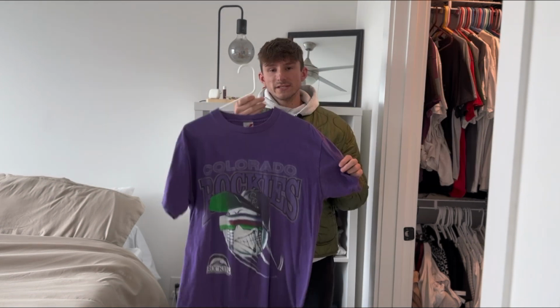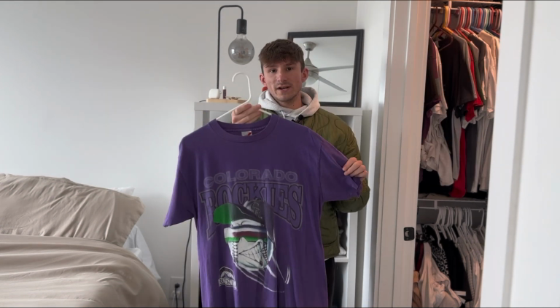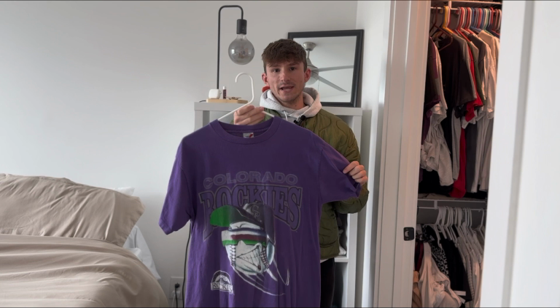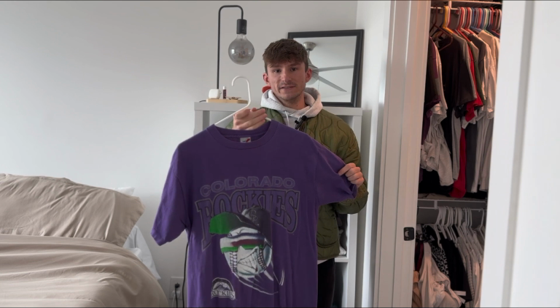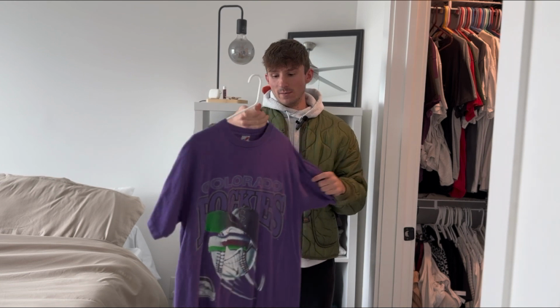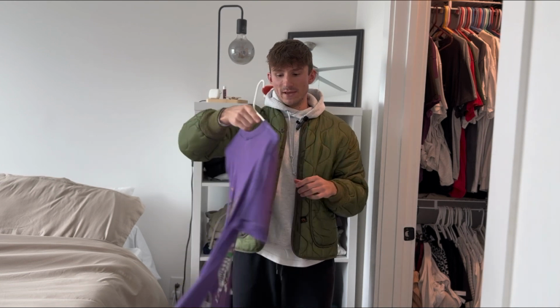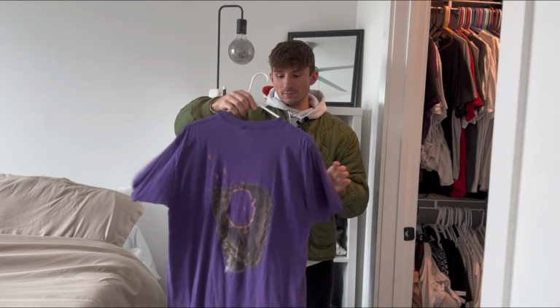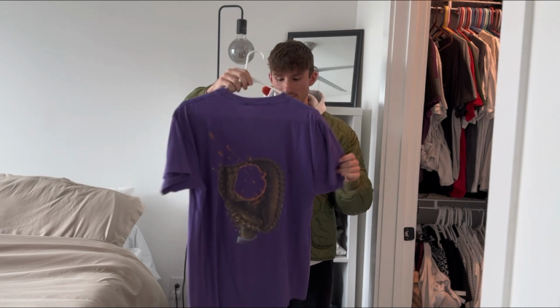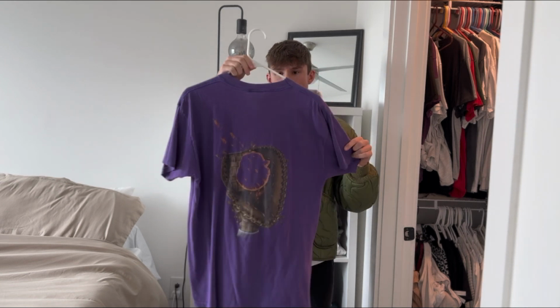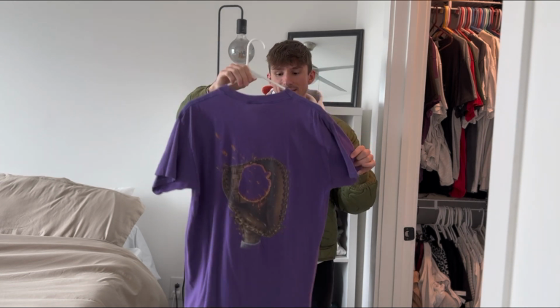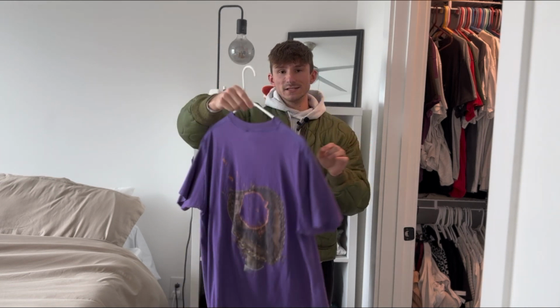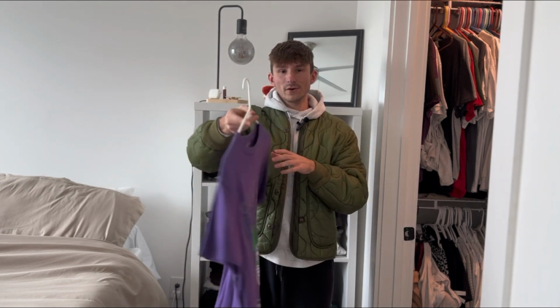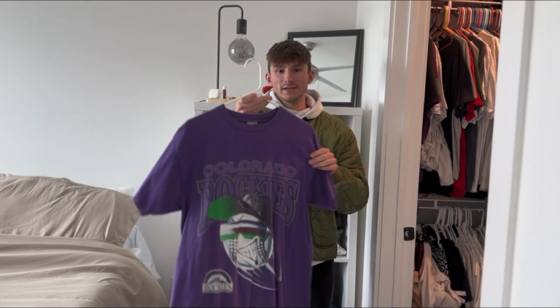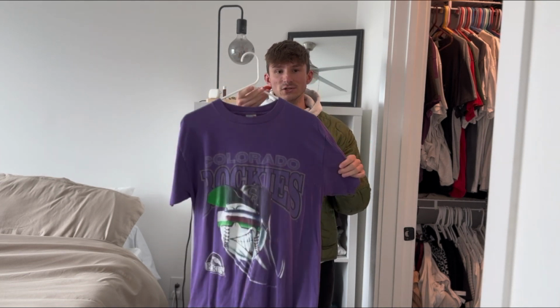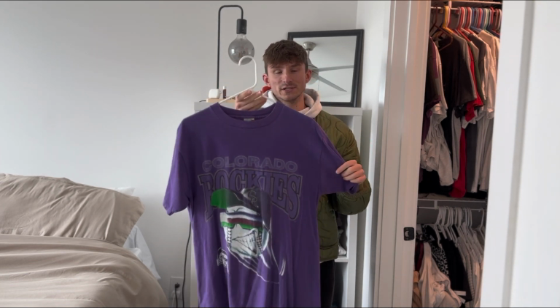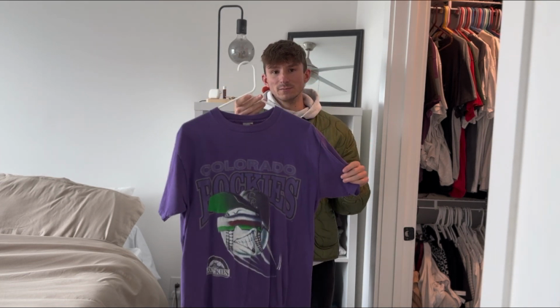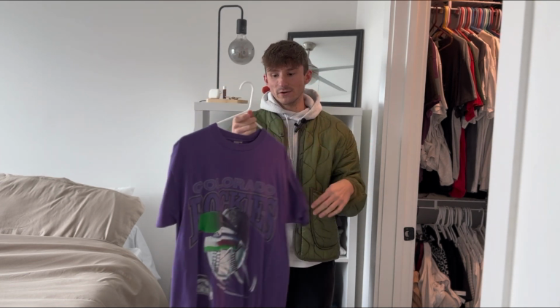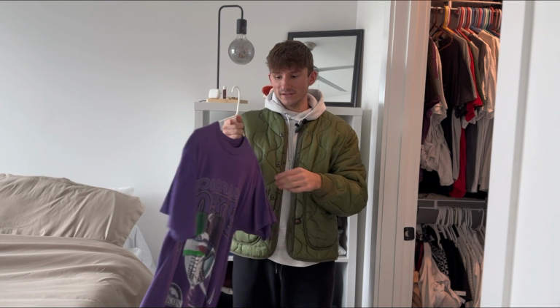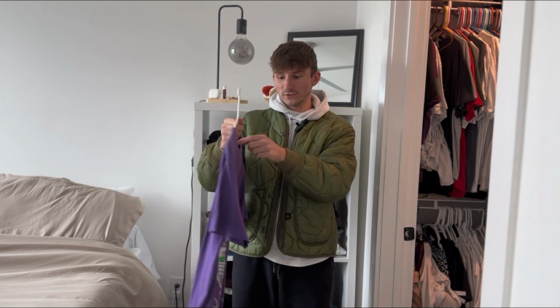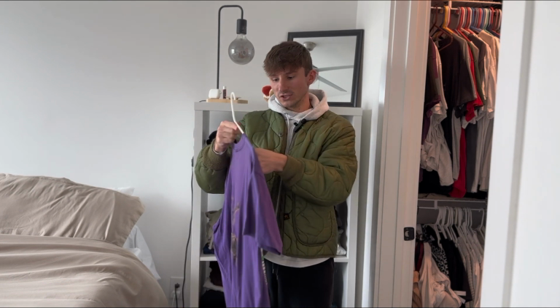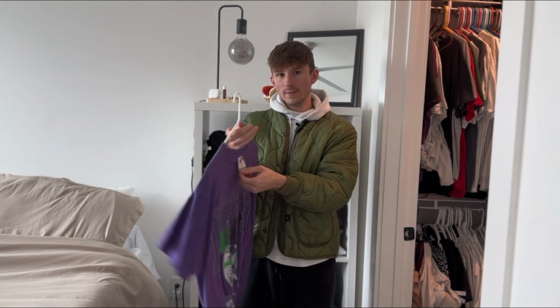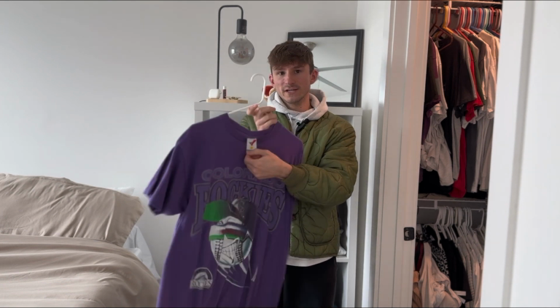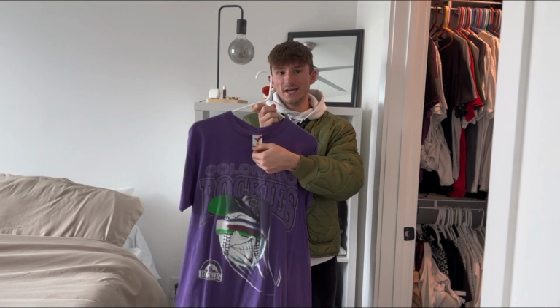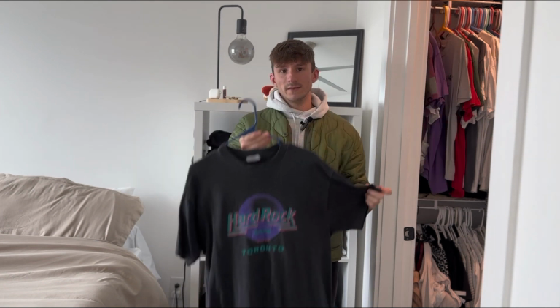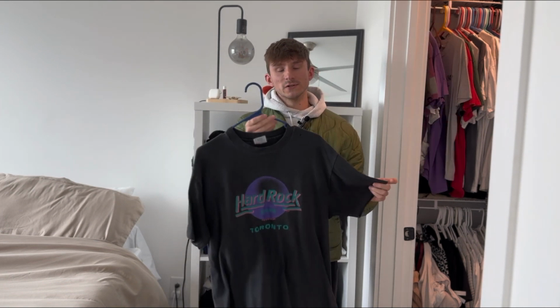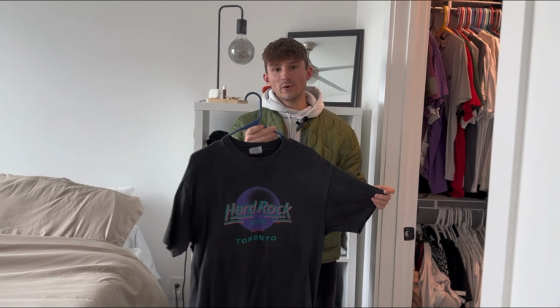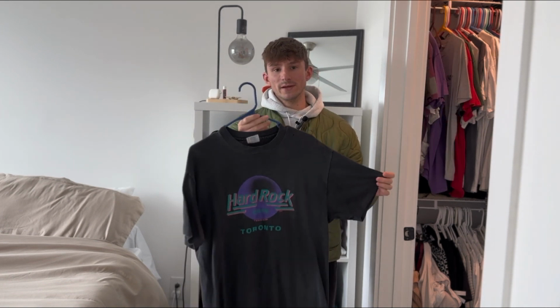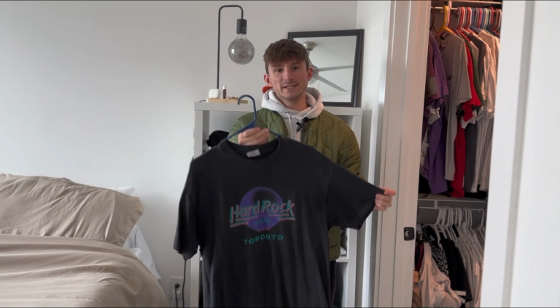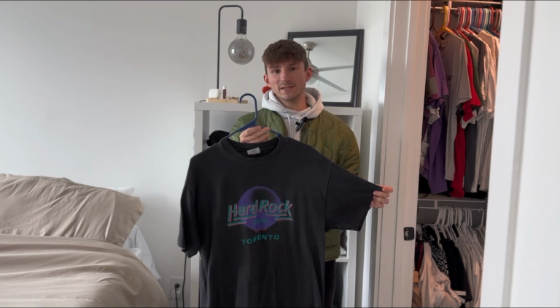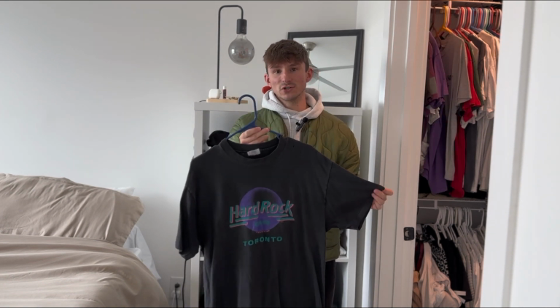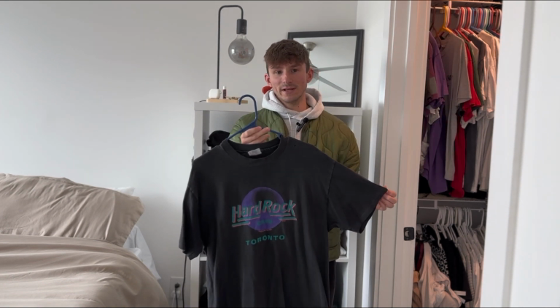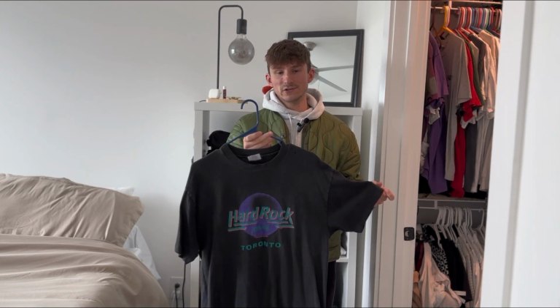This is one that I snagged off Depop this past summer. It's an early 90s Colorado Rockies t-shirt, just a nice double-sided graphic, single stitch on the Artex tag. This one's honestly probably my least expensive shirt in my collection.